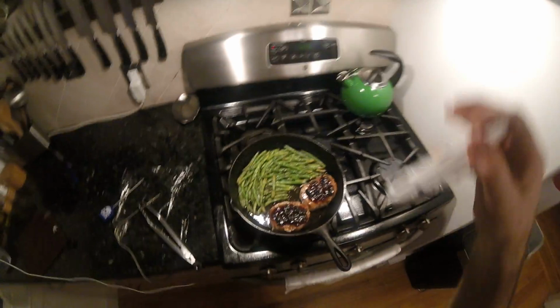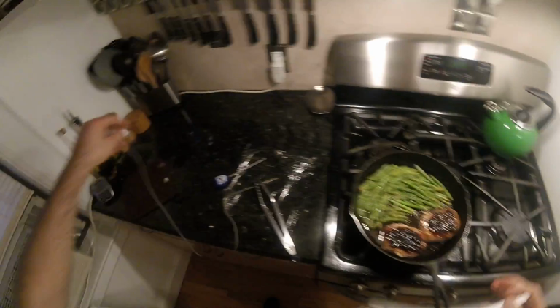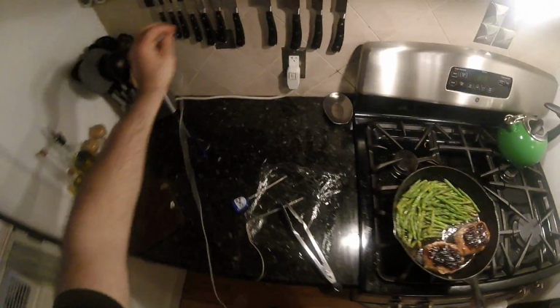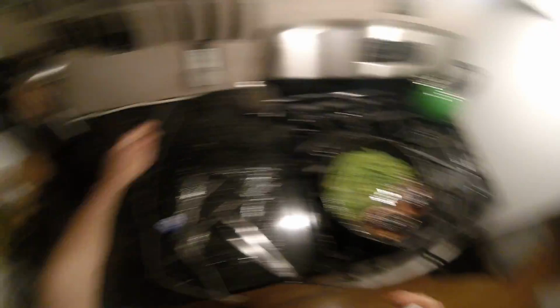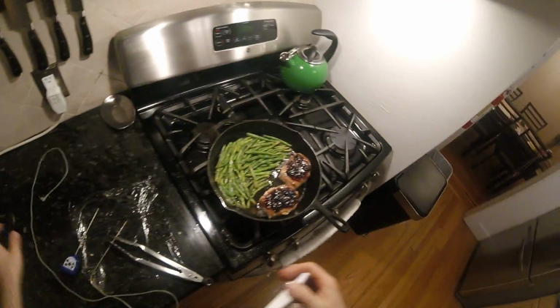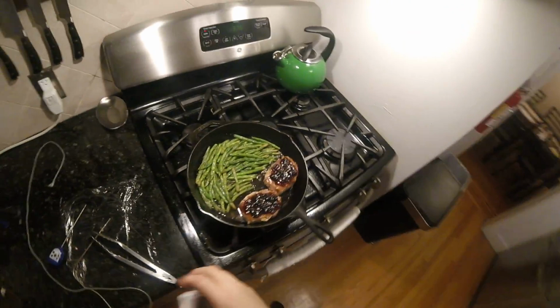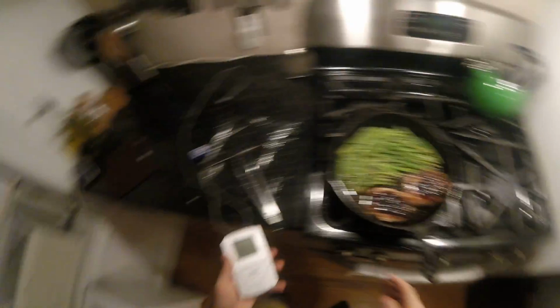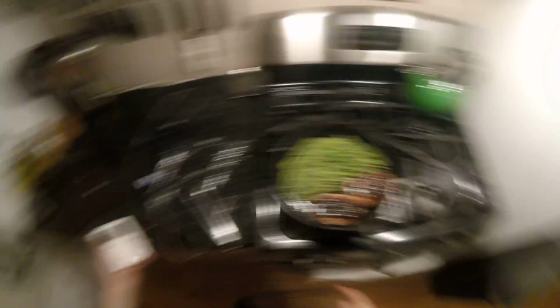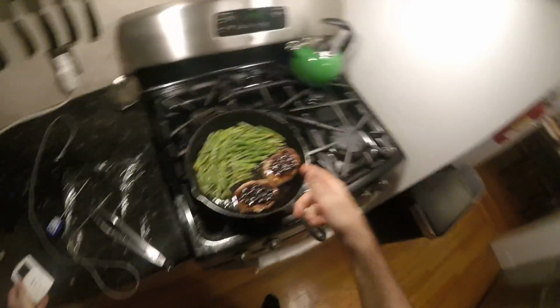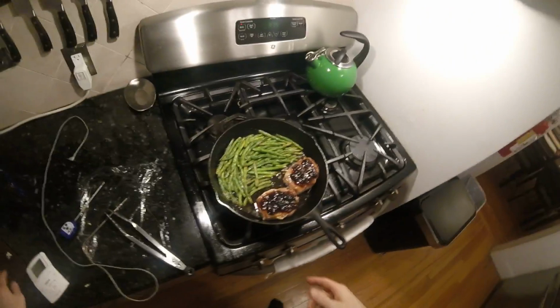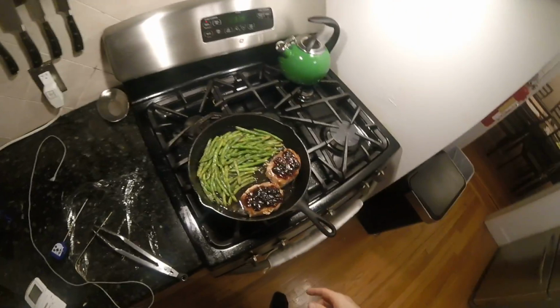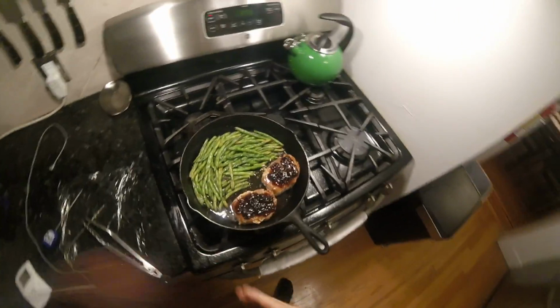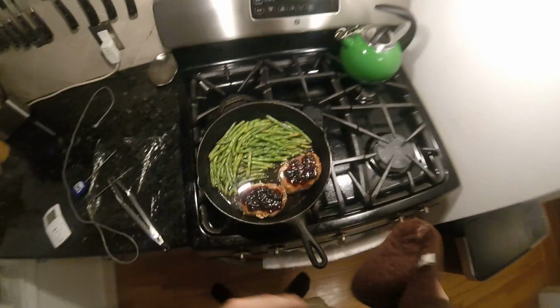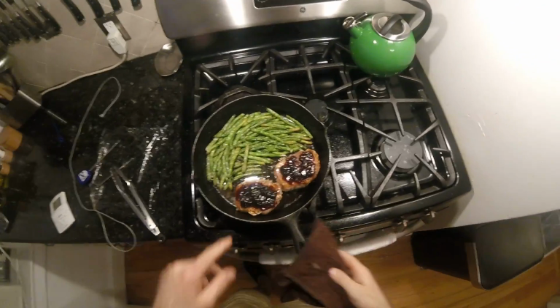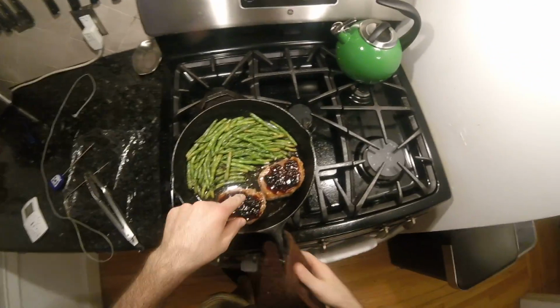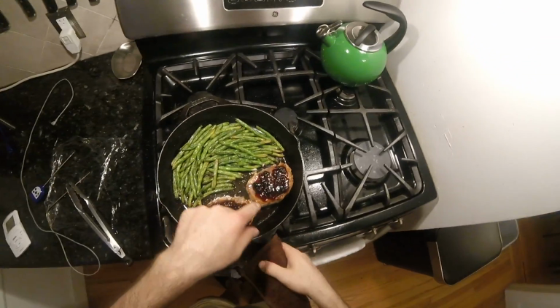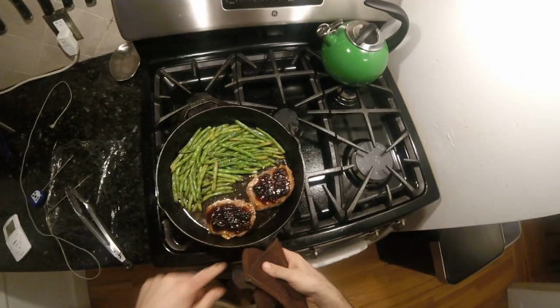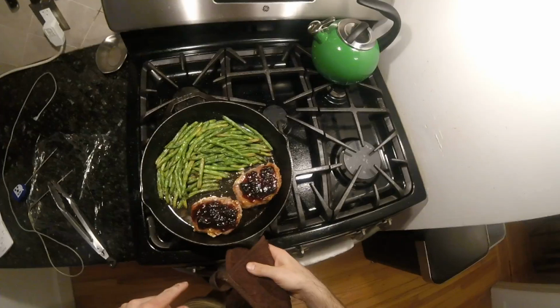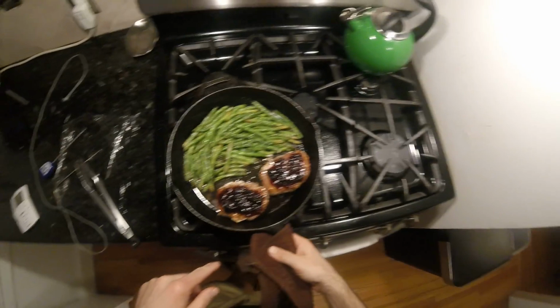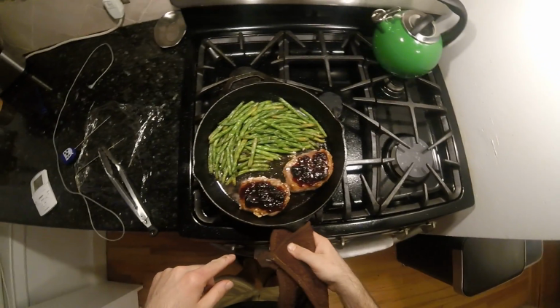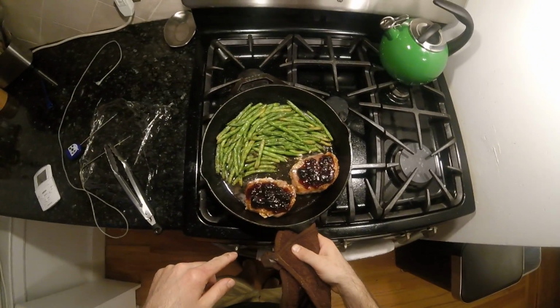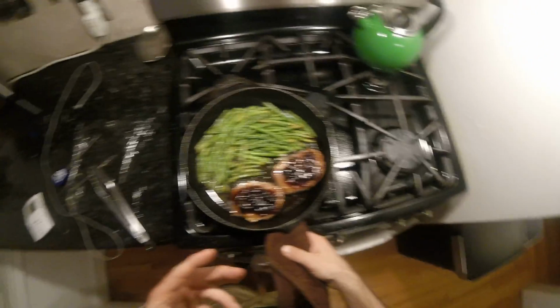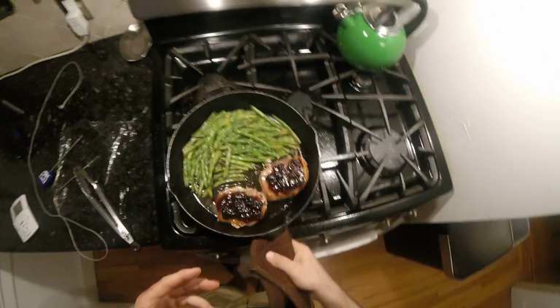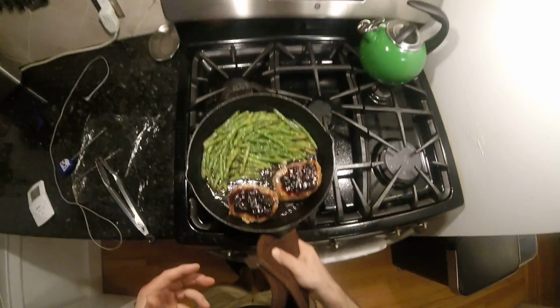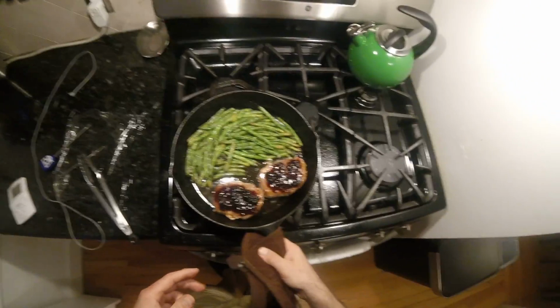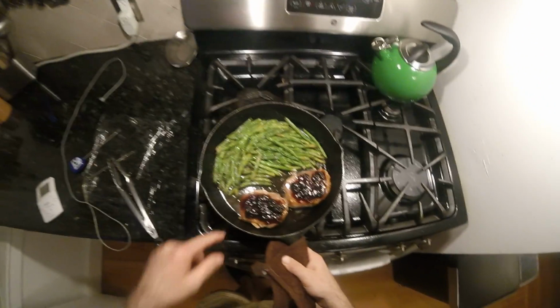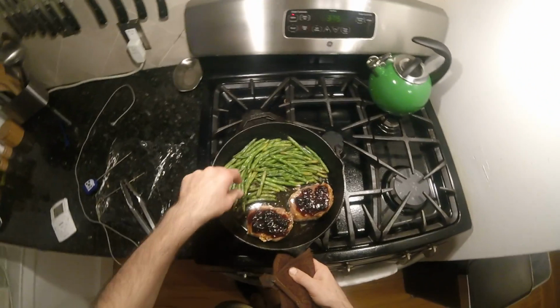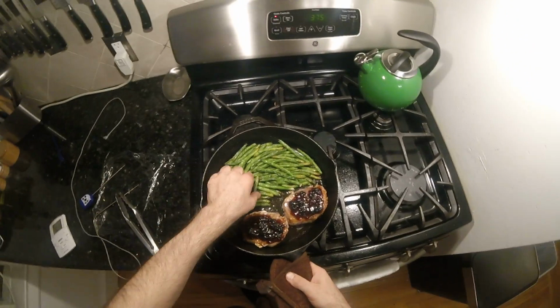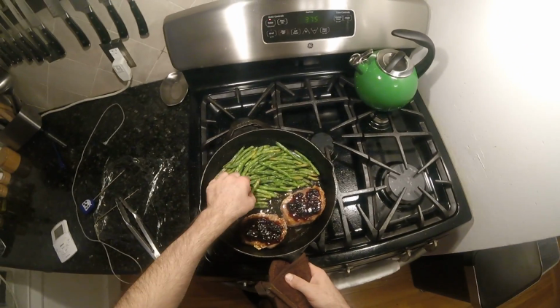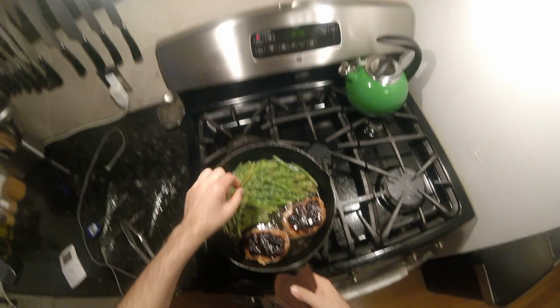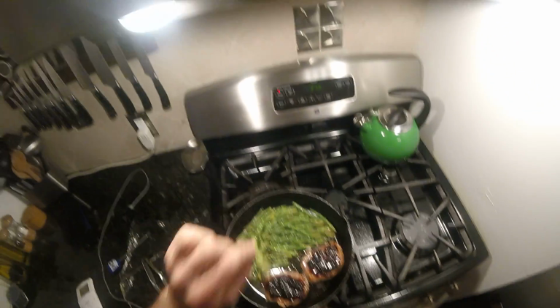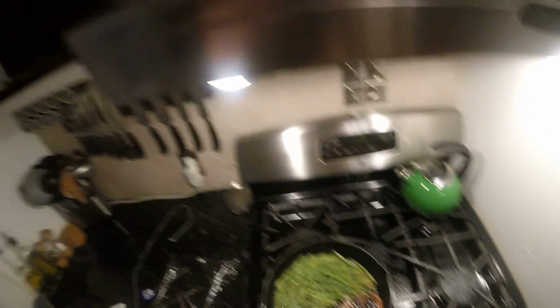Everything started beeping and they're done. Pork chops with a blueberry glaze and some string beans — they're not overcooked. They're not ready to cut yet because they have to sit. We'll come back with a cross section in a moment.